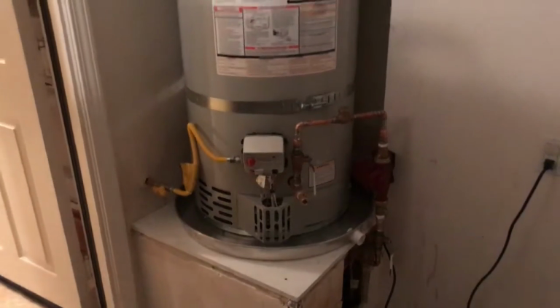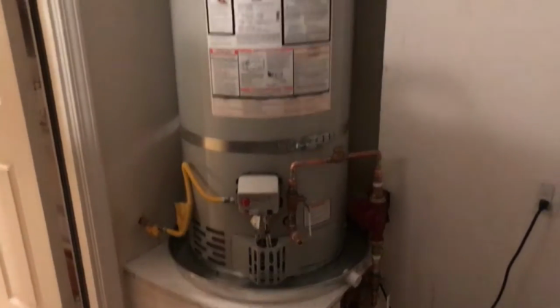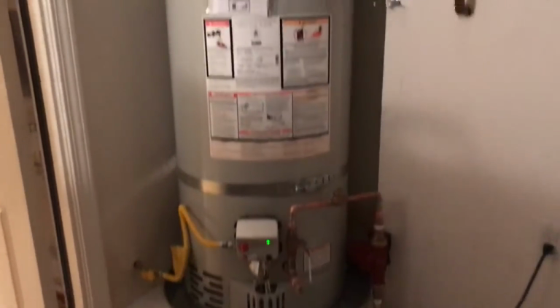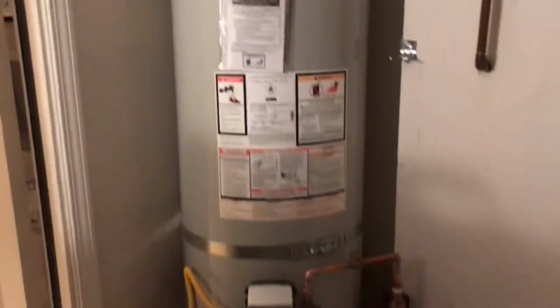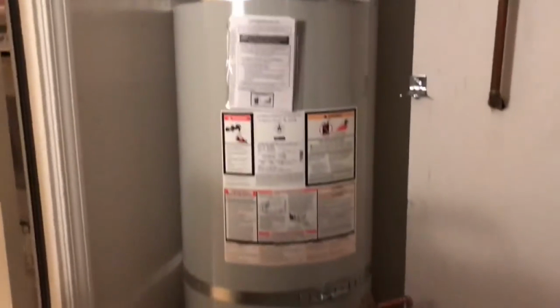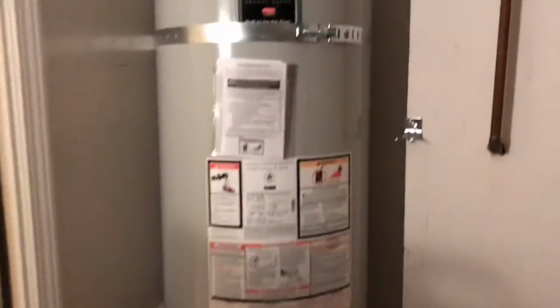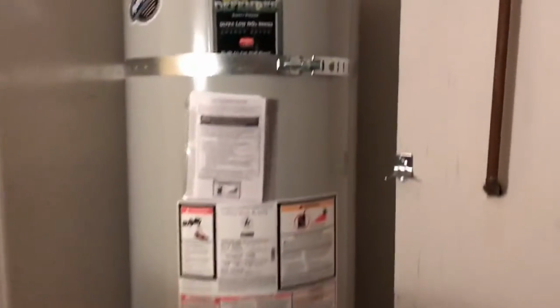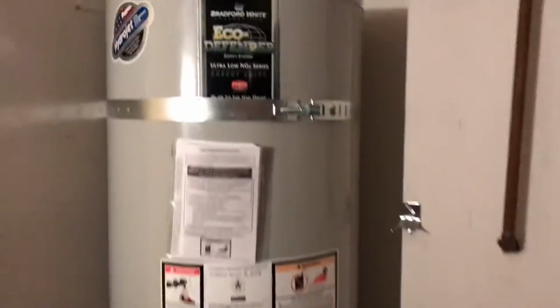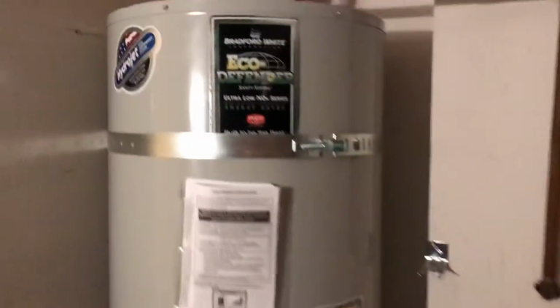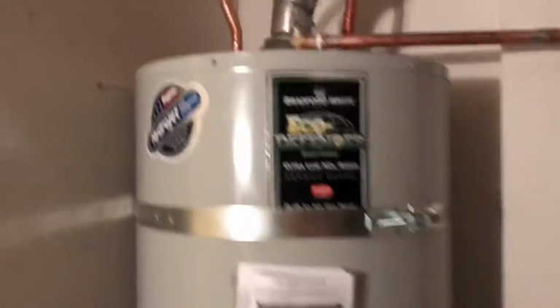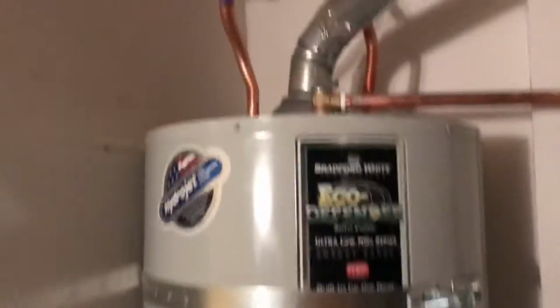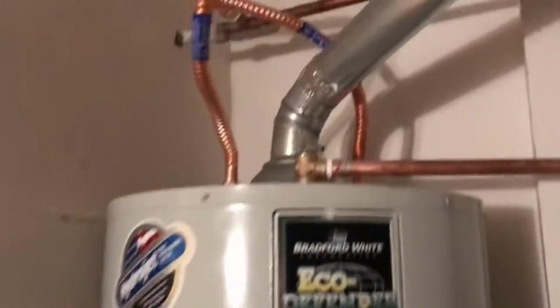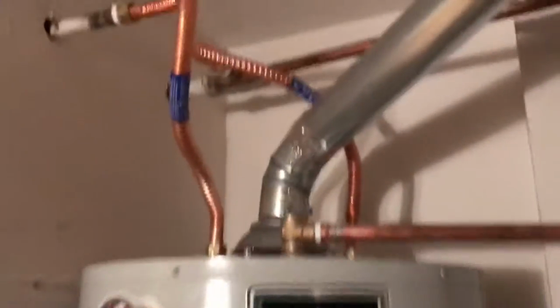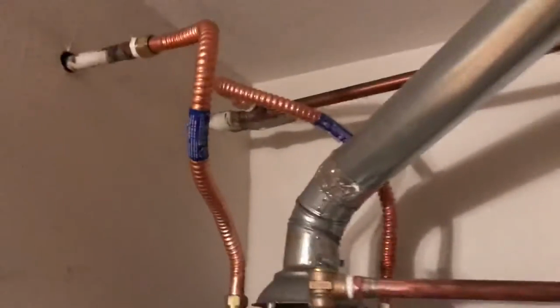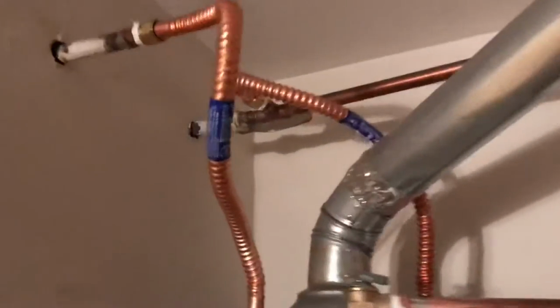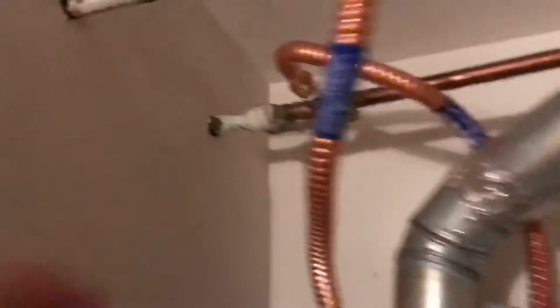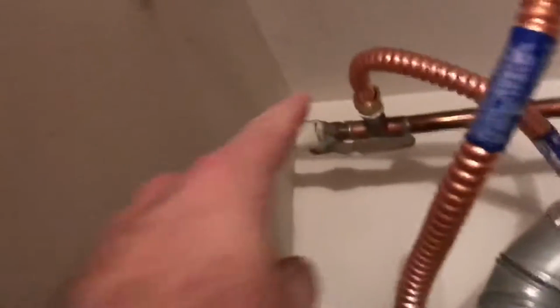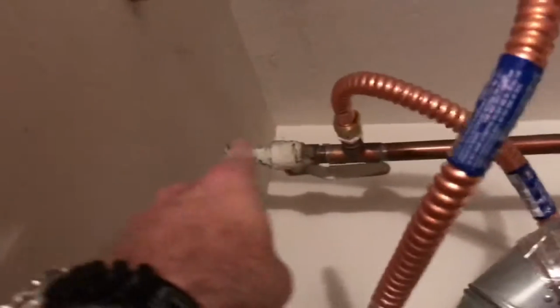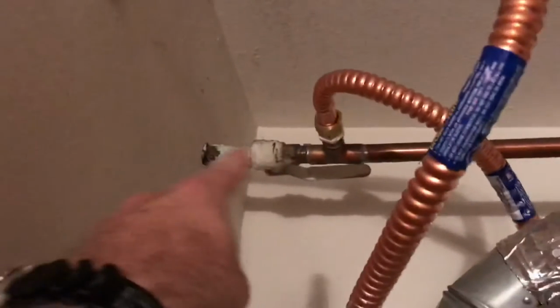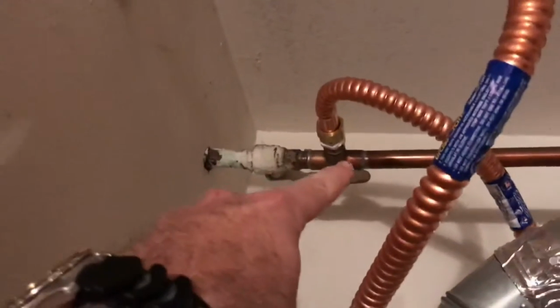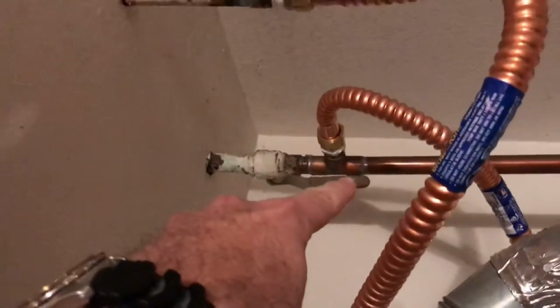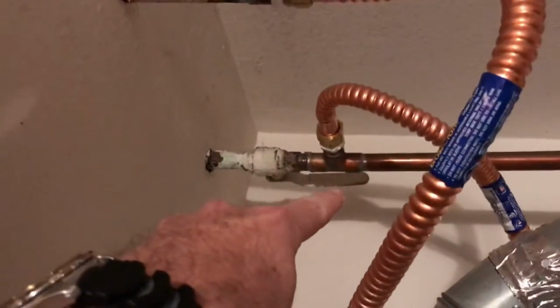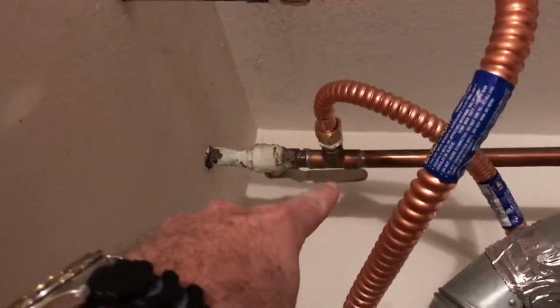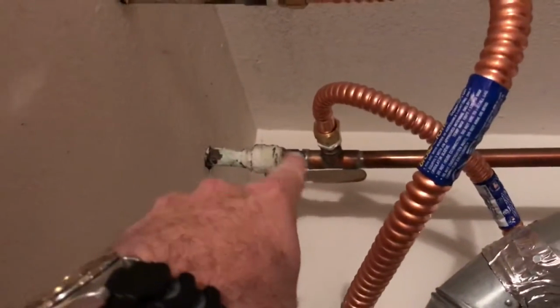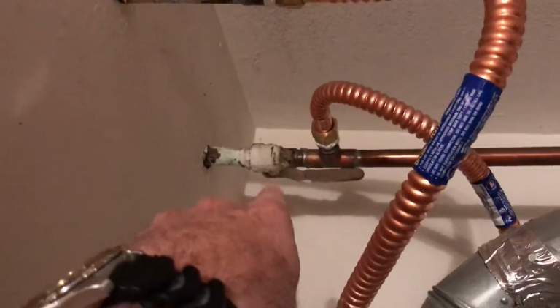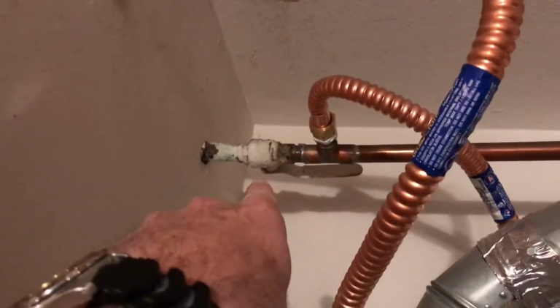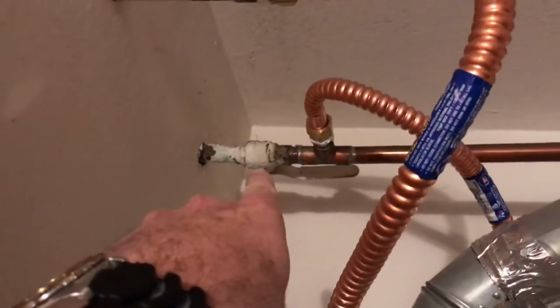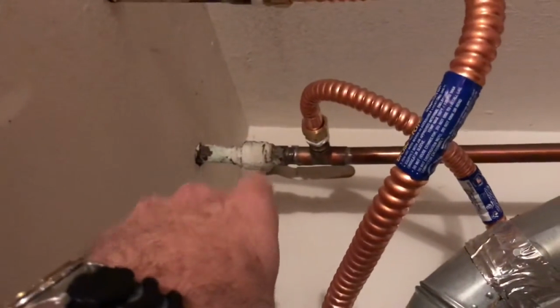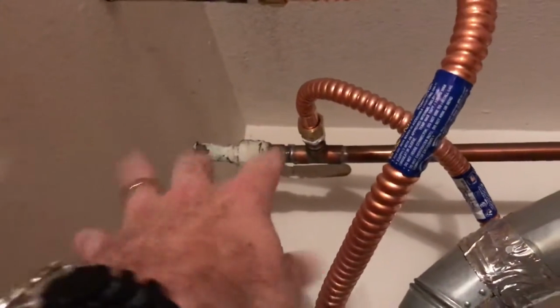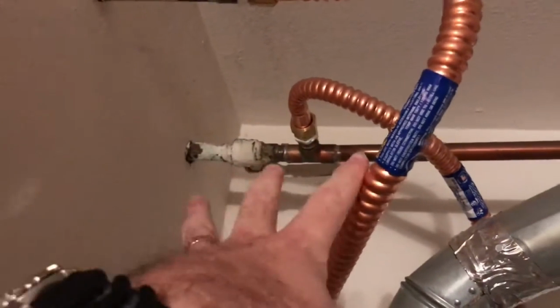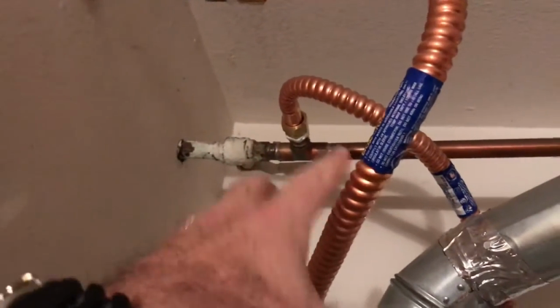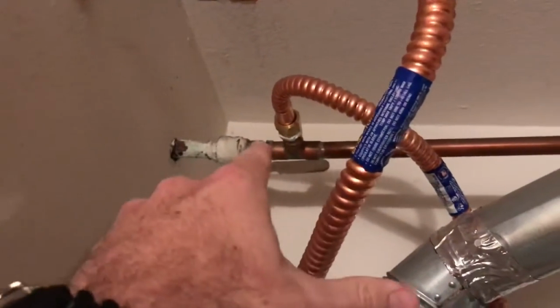So here's our new water heater just installed. The water comes in from the outside right here — that's a shut-off valve to turn off water going into here.